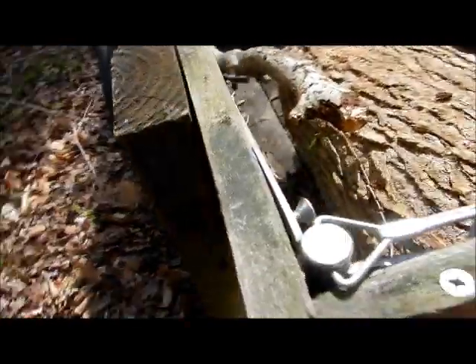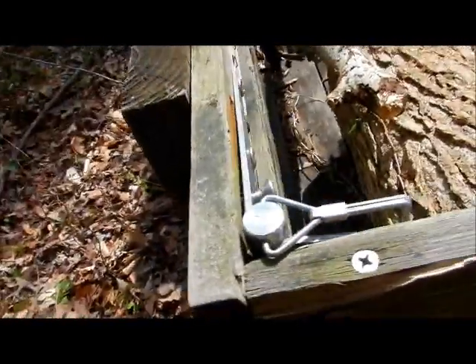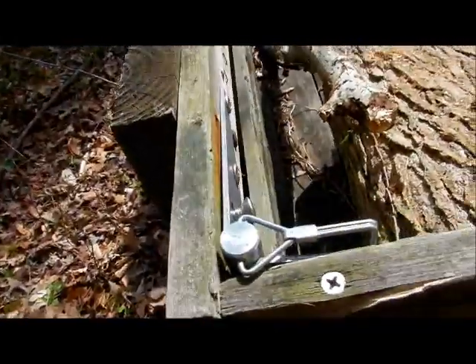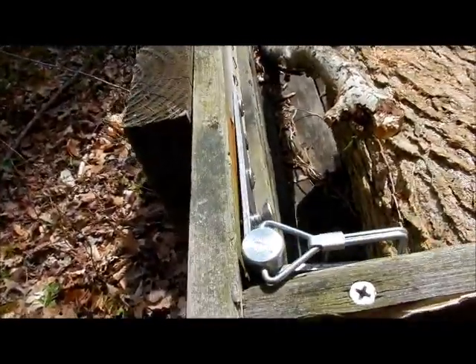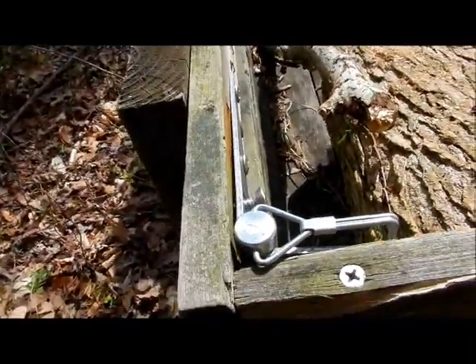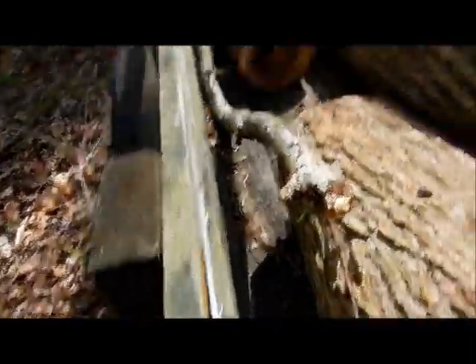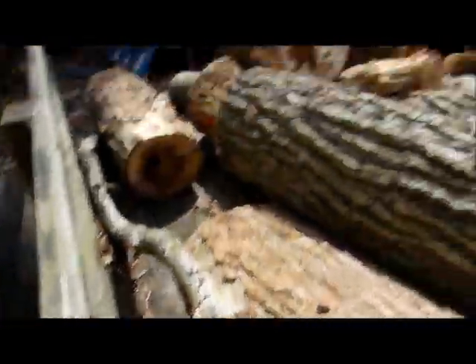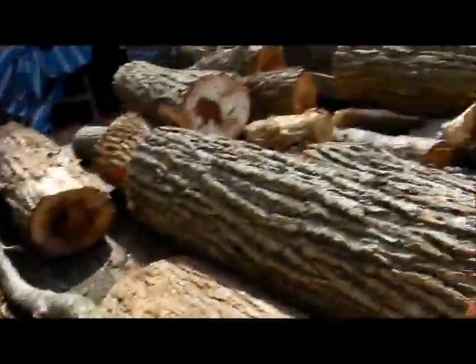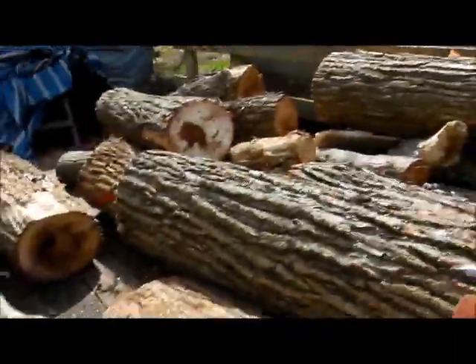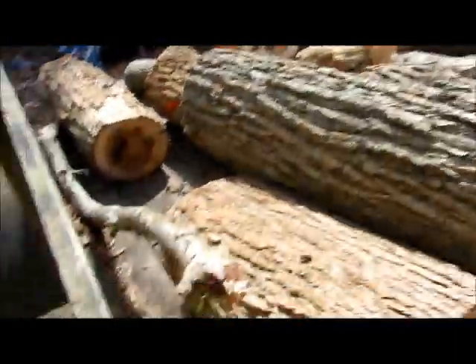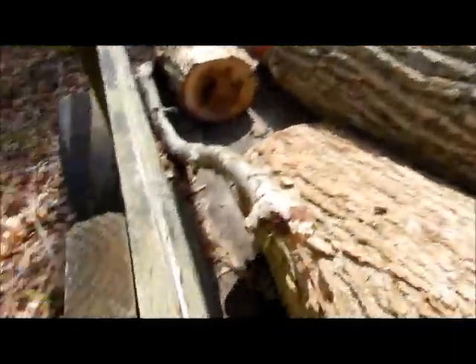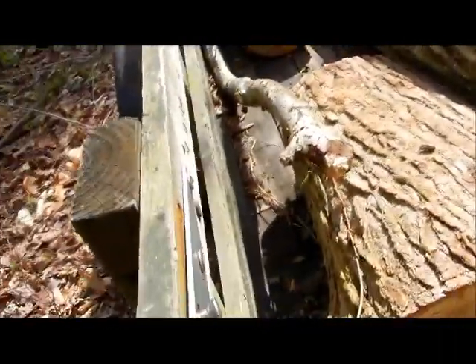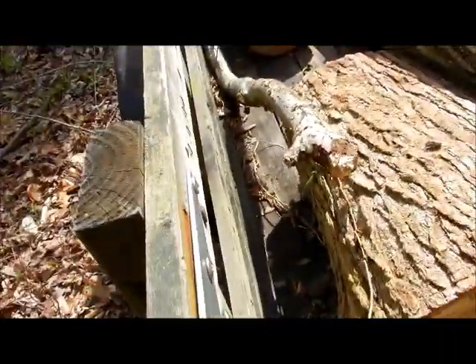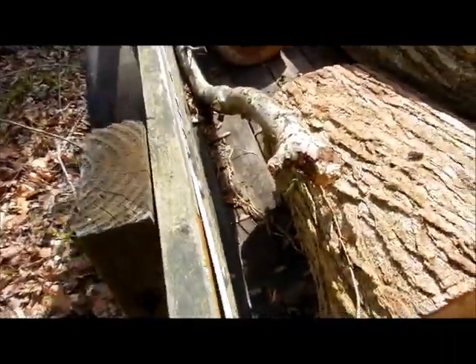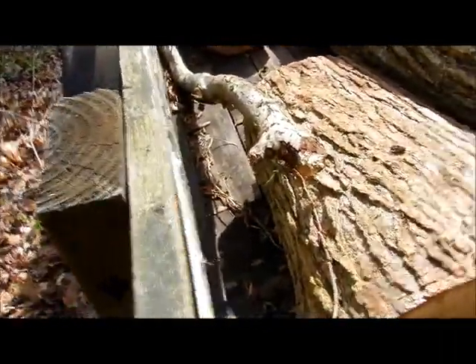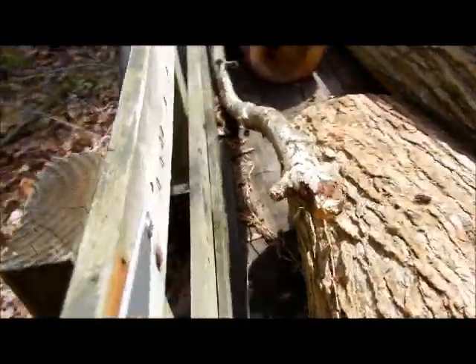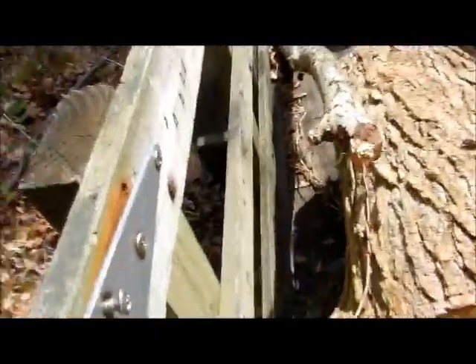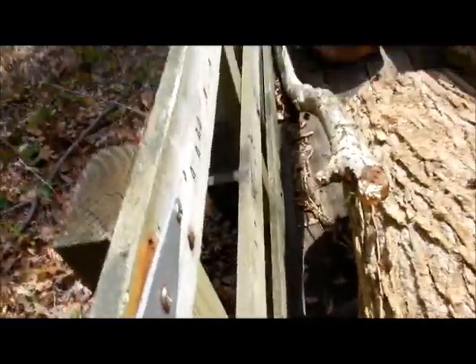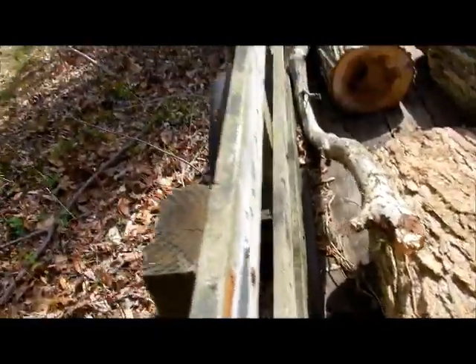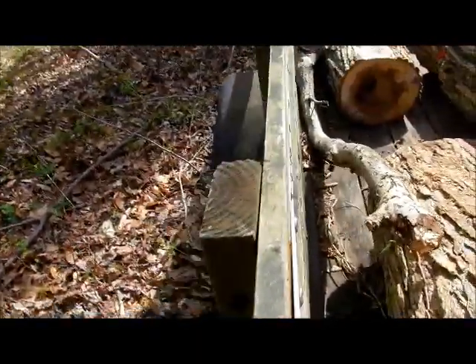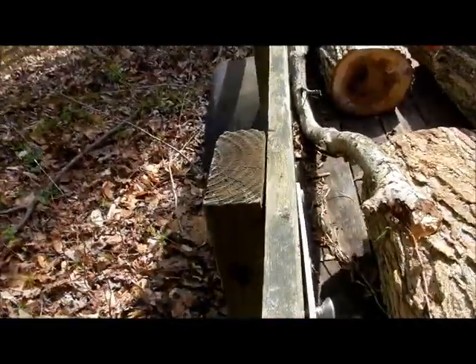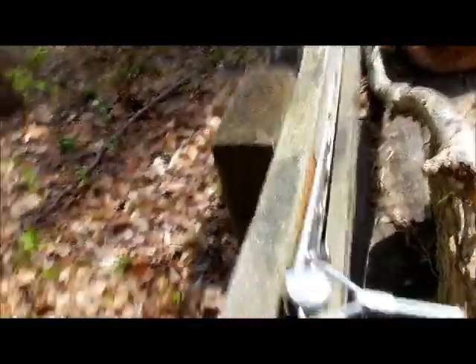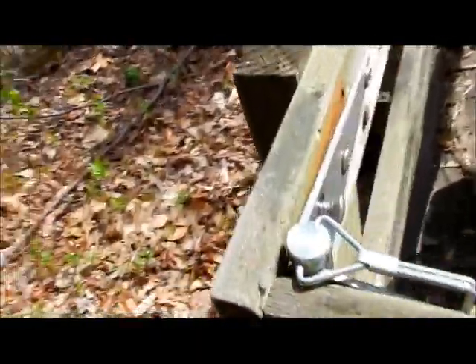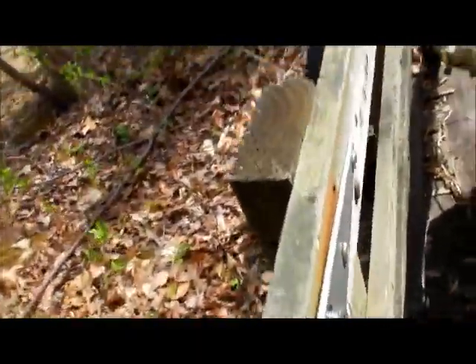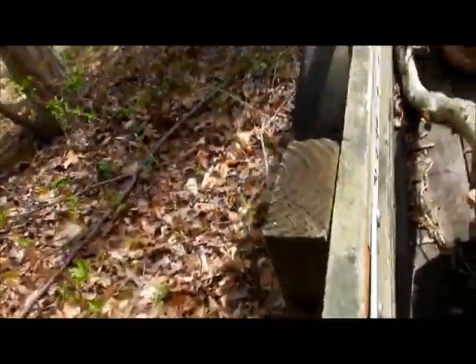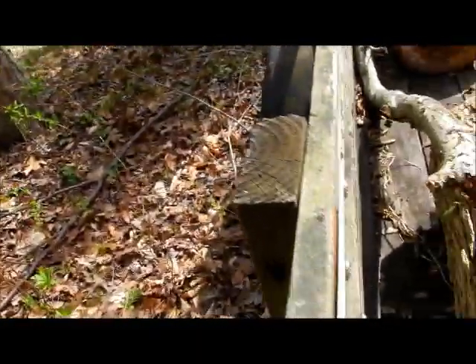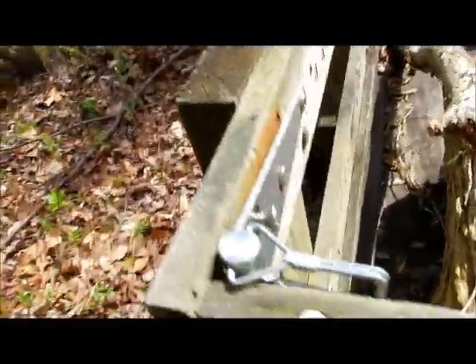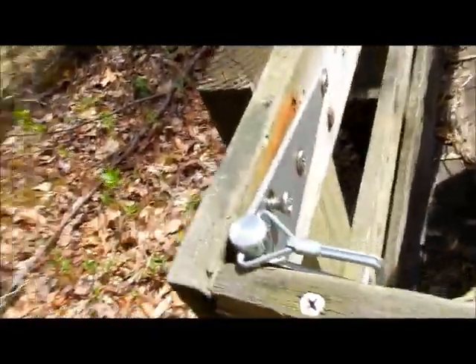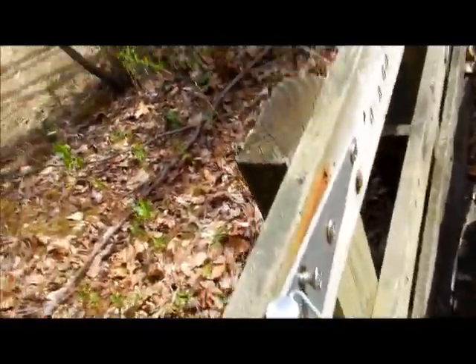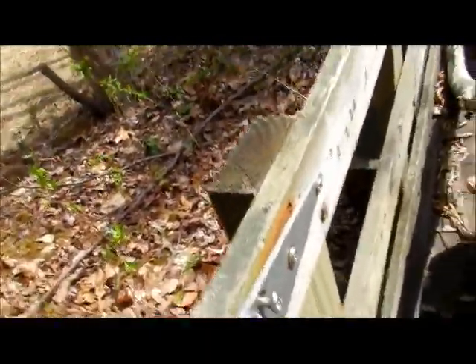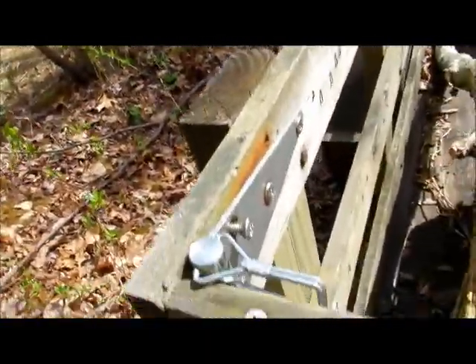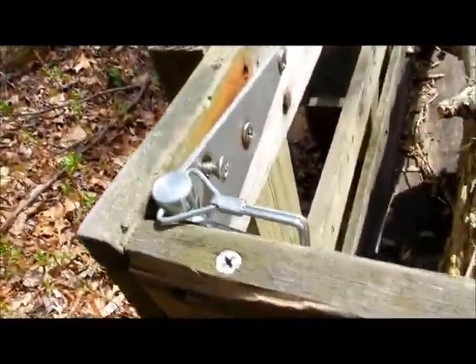Hey everybody. This is my trailer. Just picked up some wood. It's a lot of fun doing when you're by yourself and you're mainly in a wheelchair. But I managed to get it done.